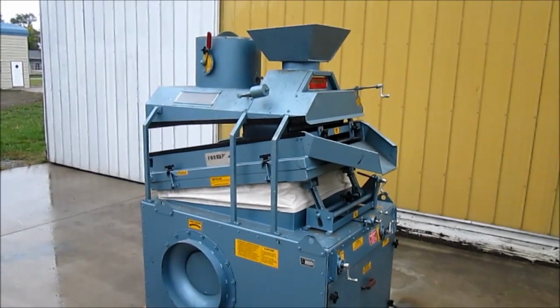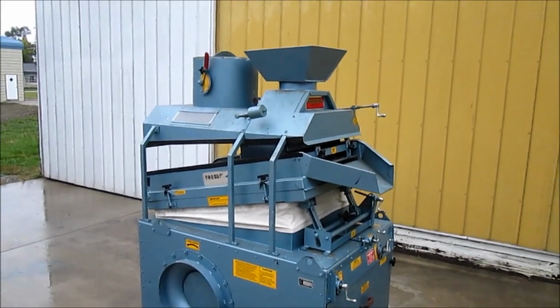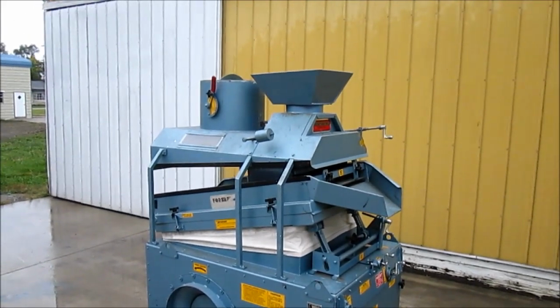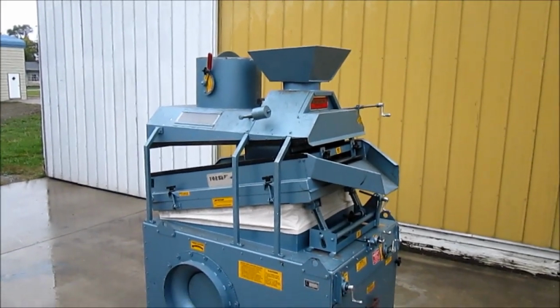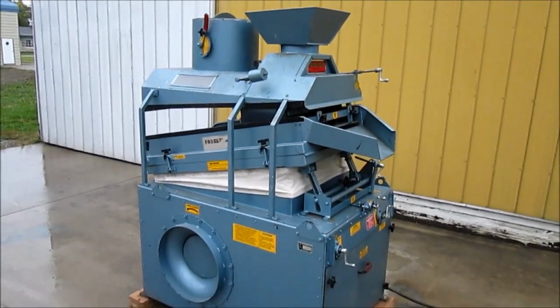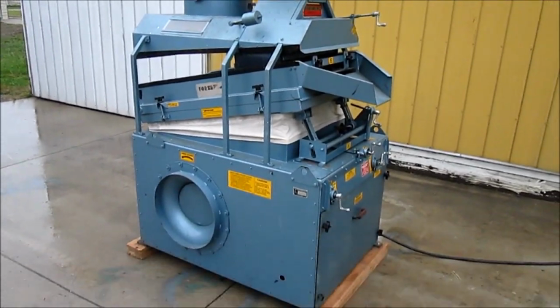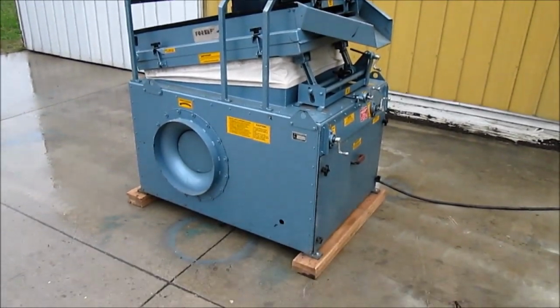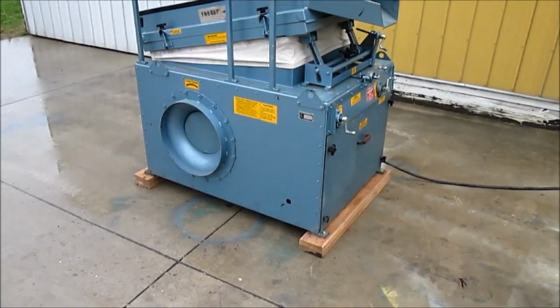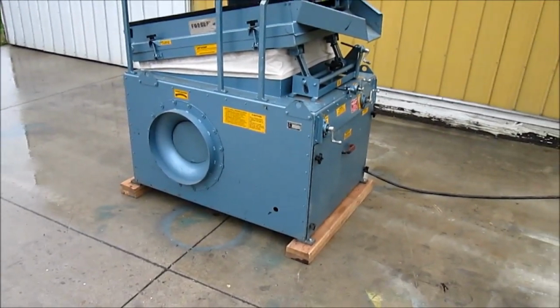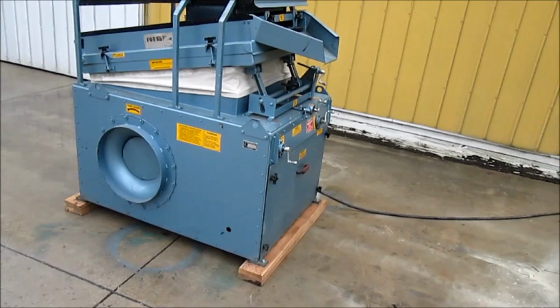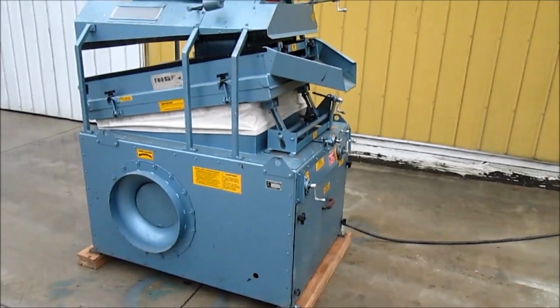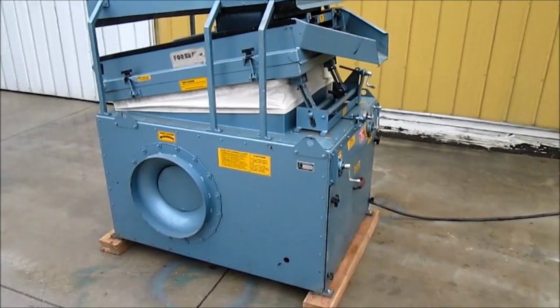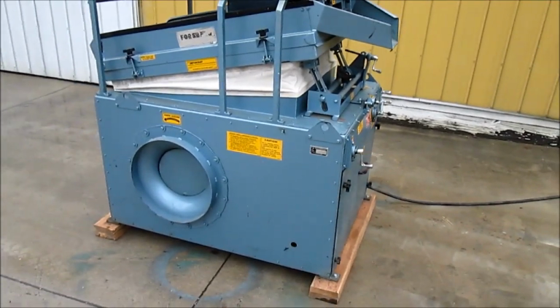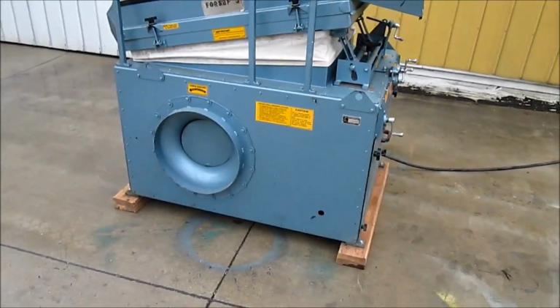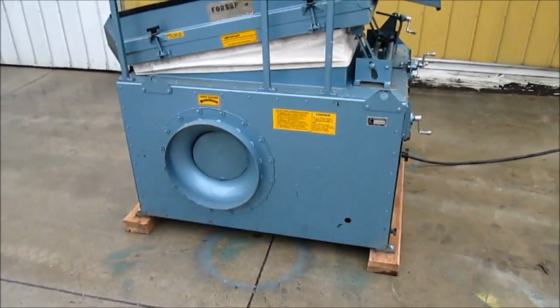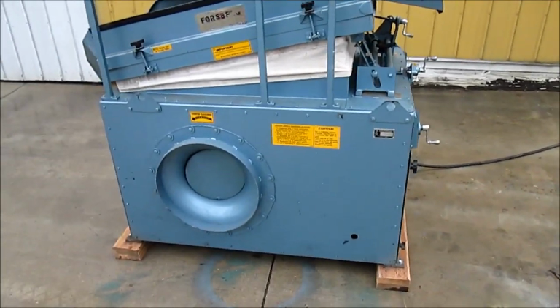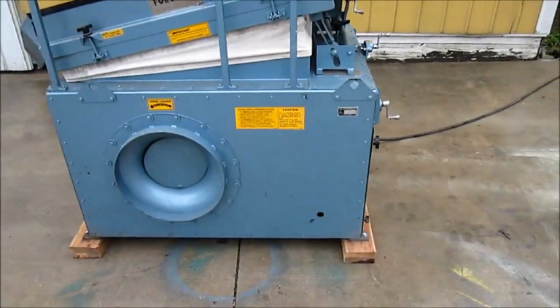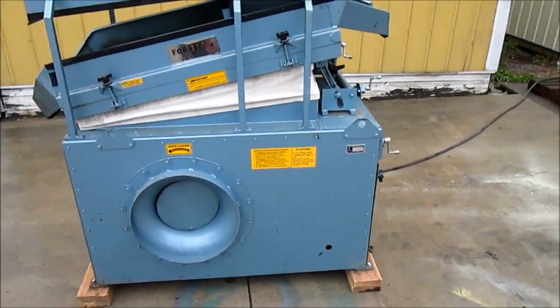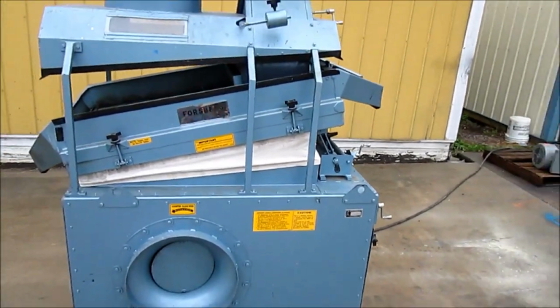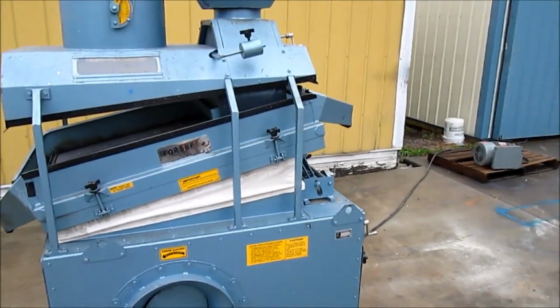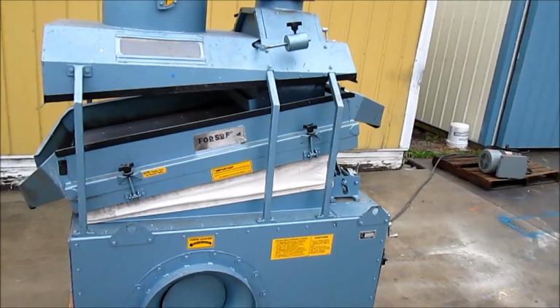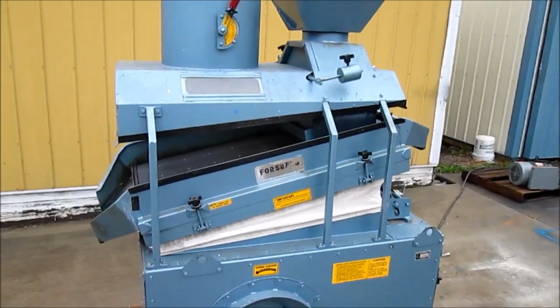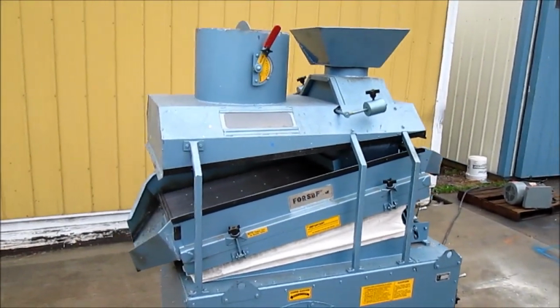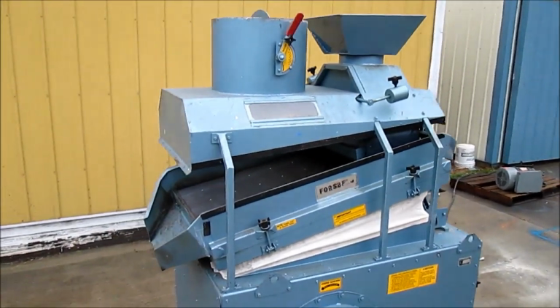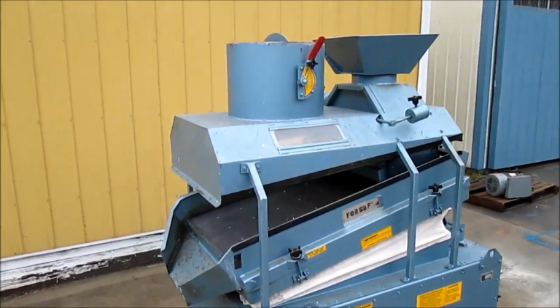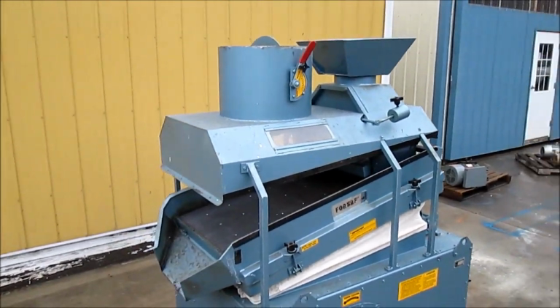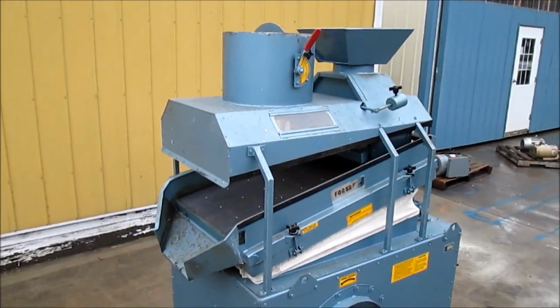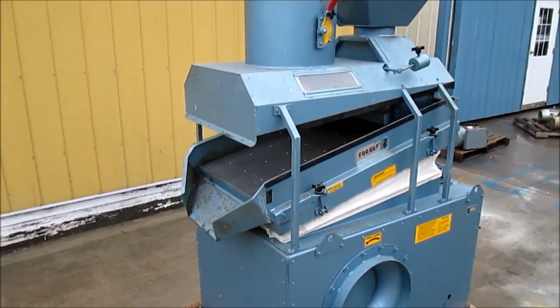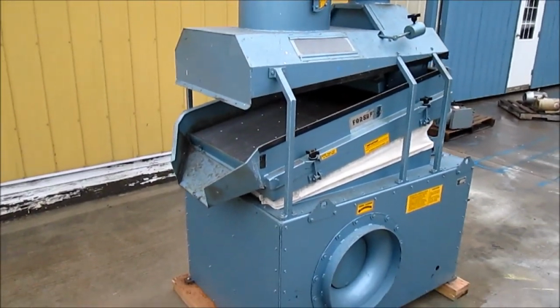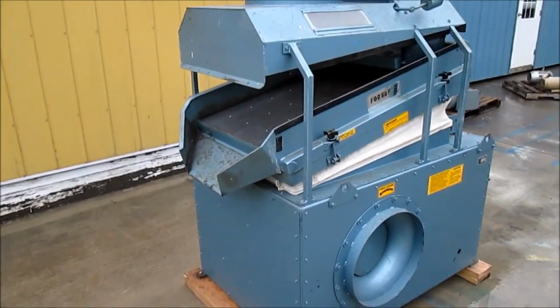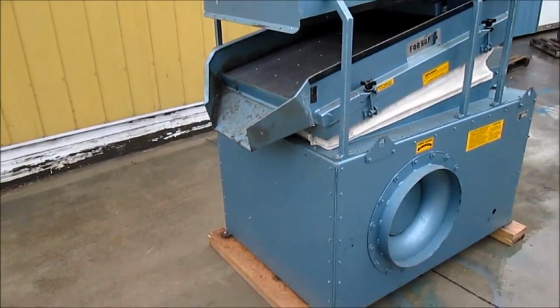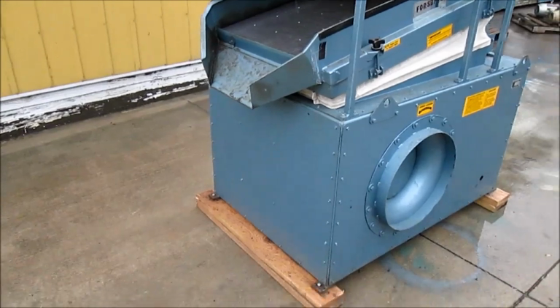Today we are looking at a Forsberg Model 5G de-stoner. This unit has been fully serviced and put through the shop. It is ready to go back to work for a long time. All of the controls have been freed up and everything works as it should.